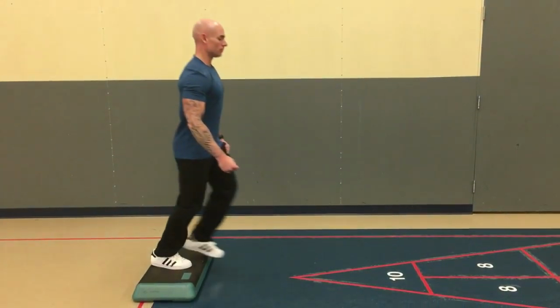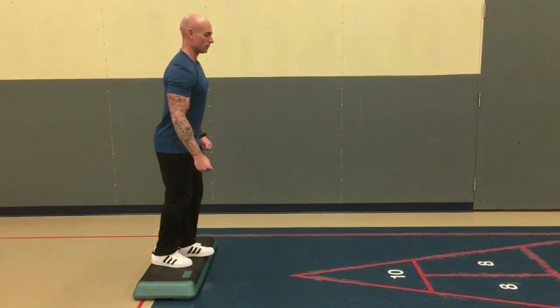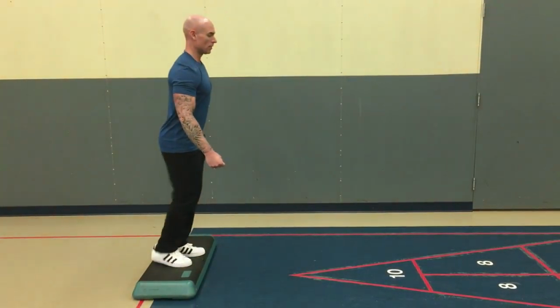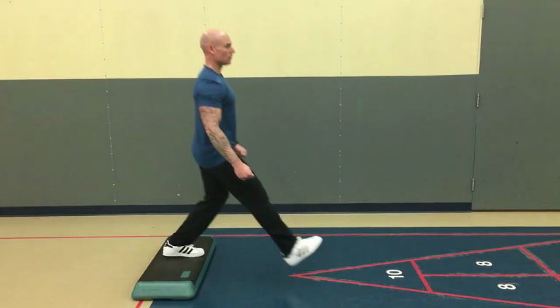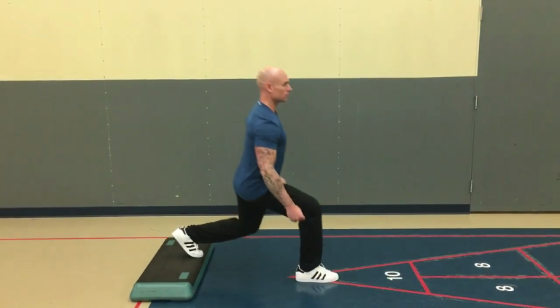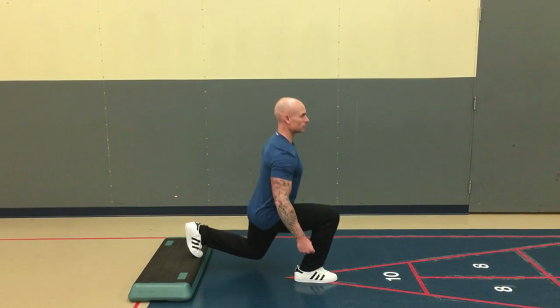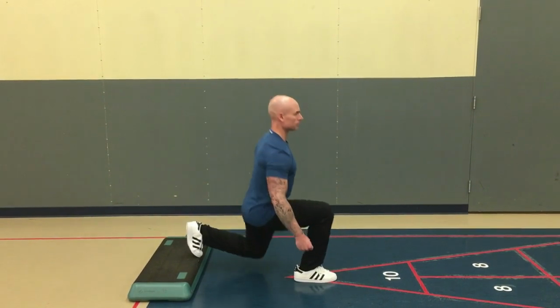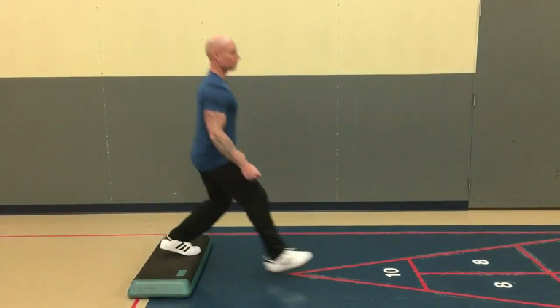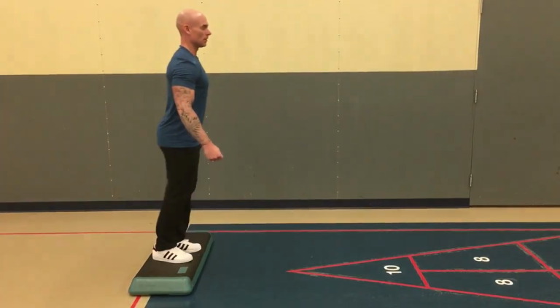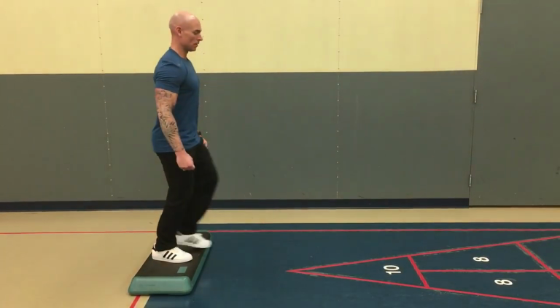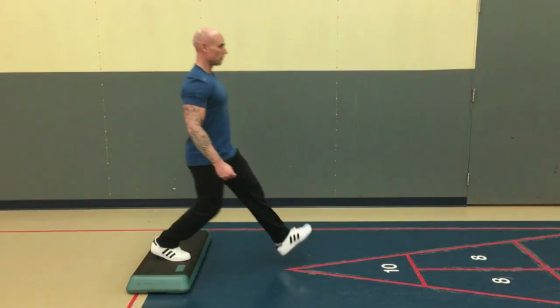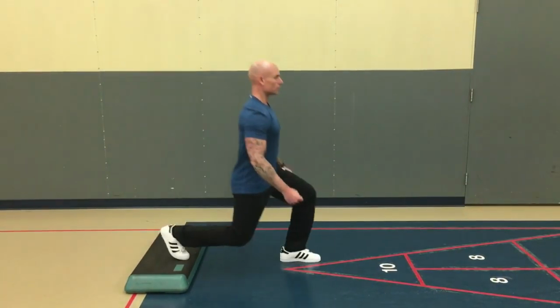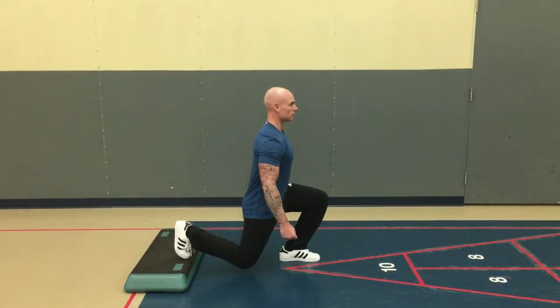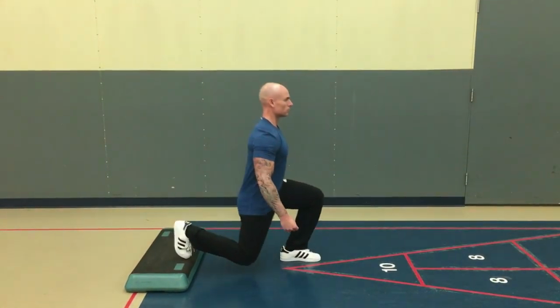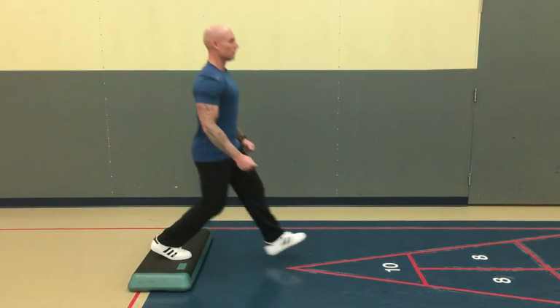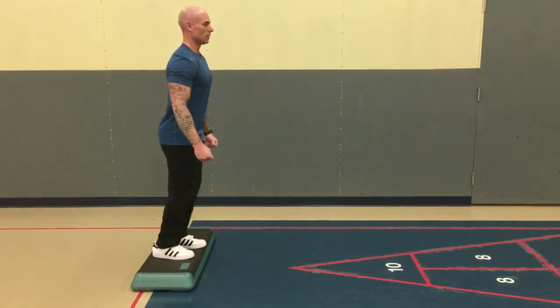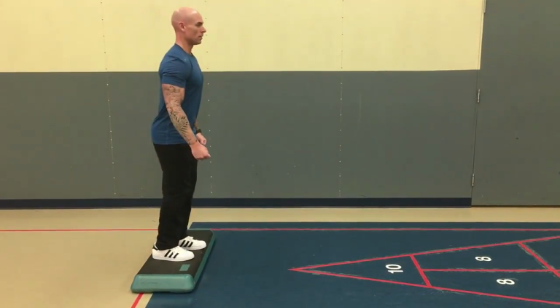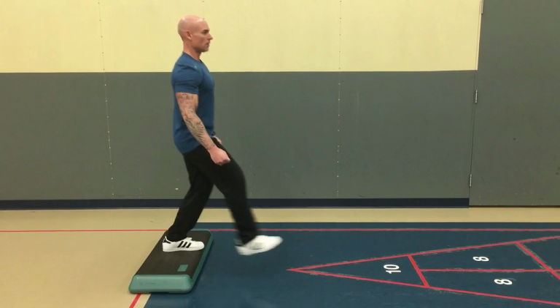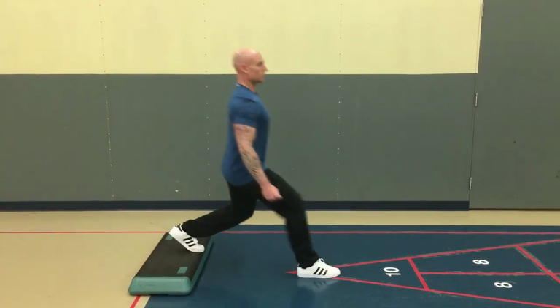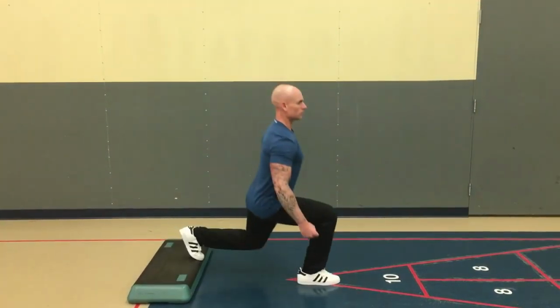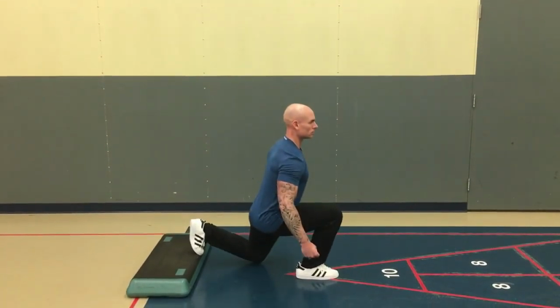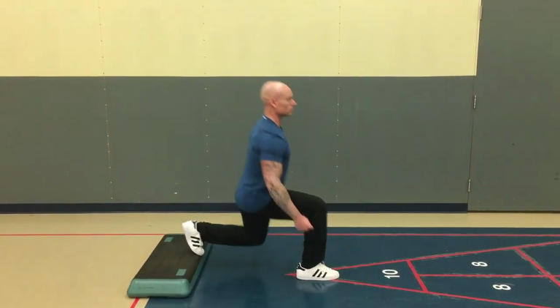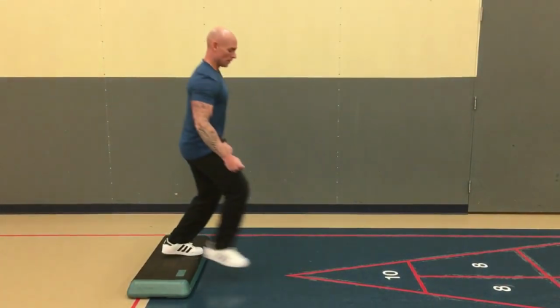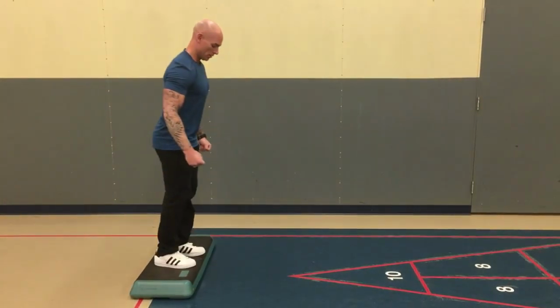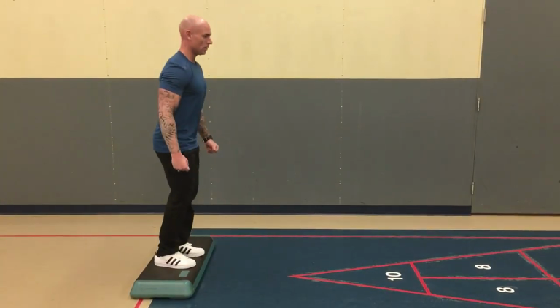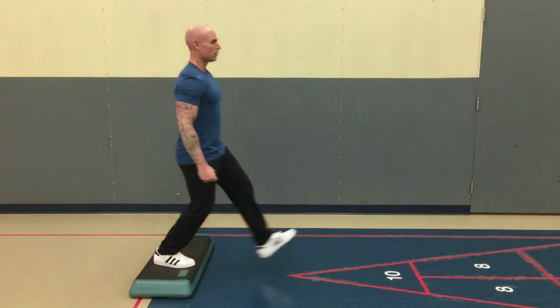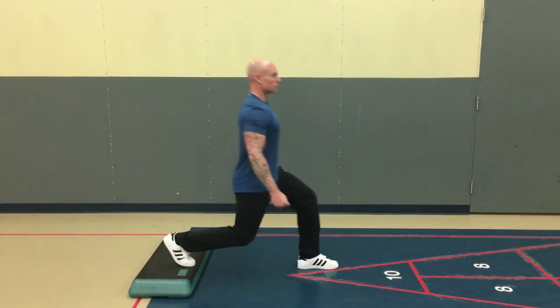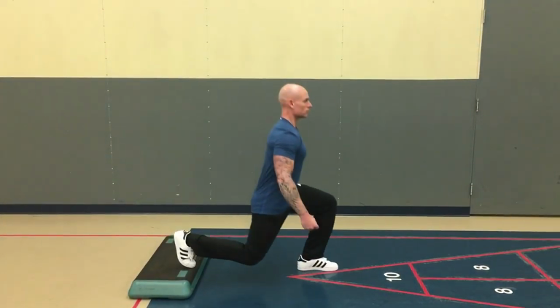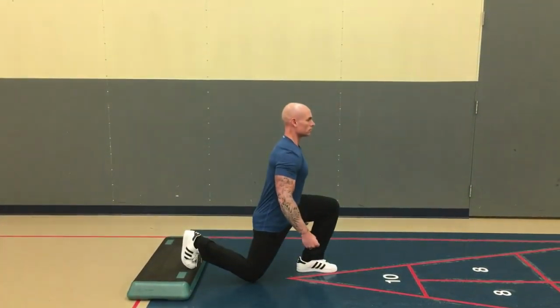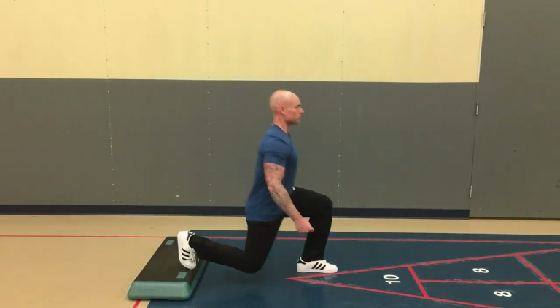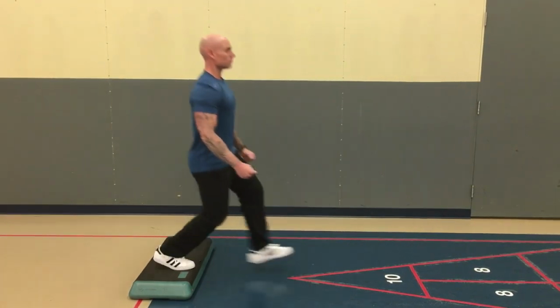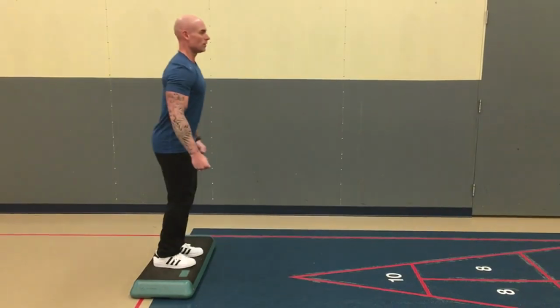You want to take a big step so that in the bottom position your knee is behind the hip. This is a more advanced movement, but you do have to do it explosively so that you're able to get back onto the platform. As always, keep your back in a neutral position, looking forward.